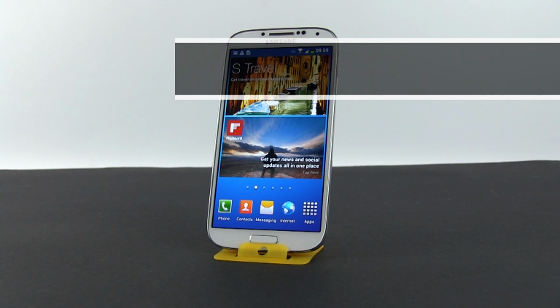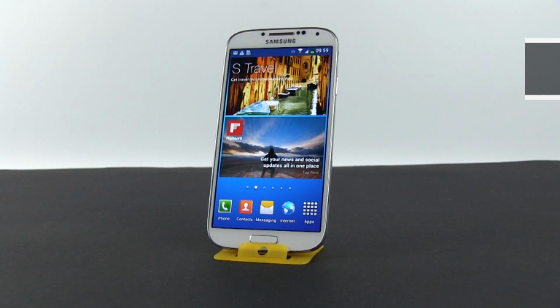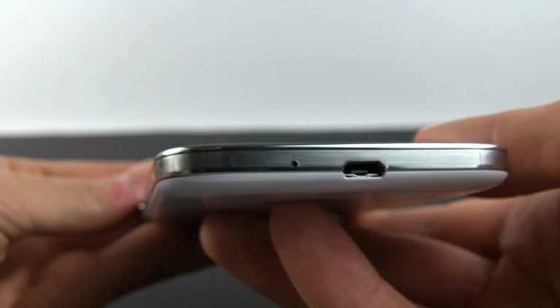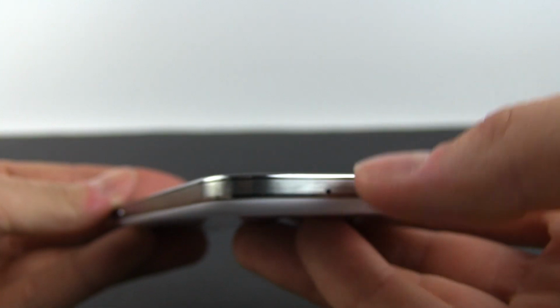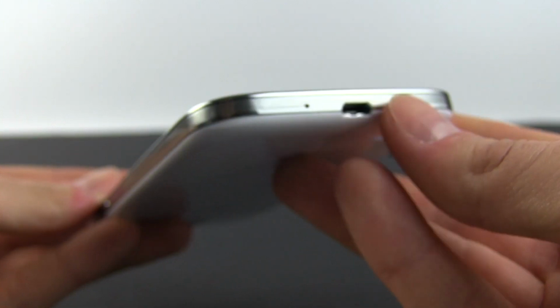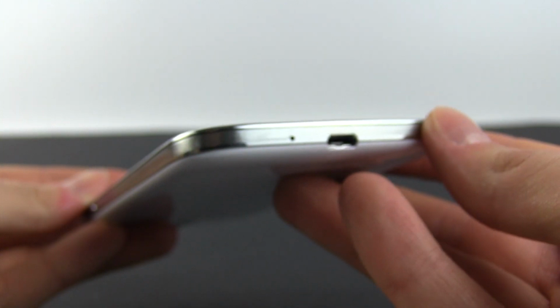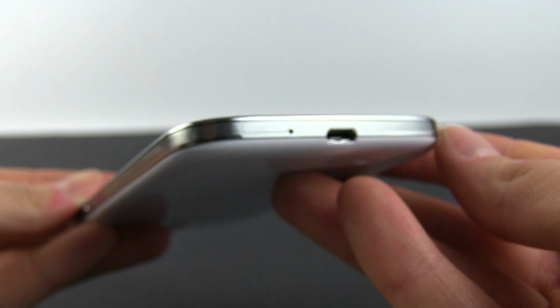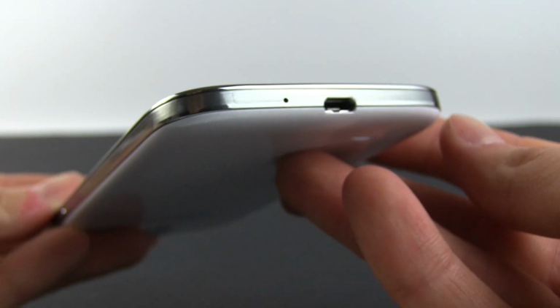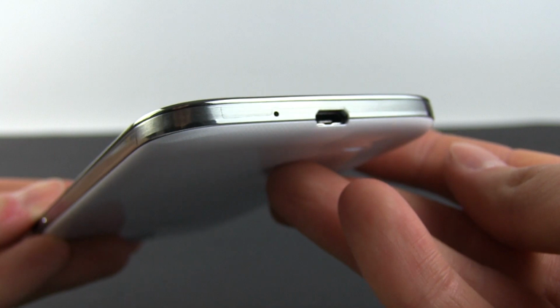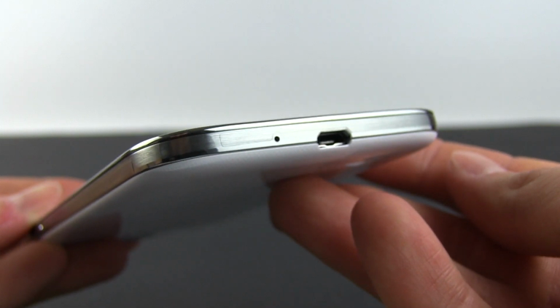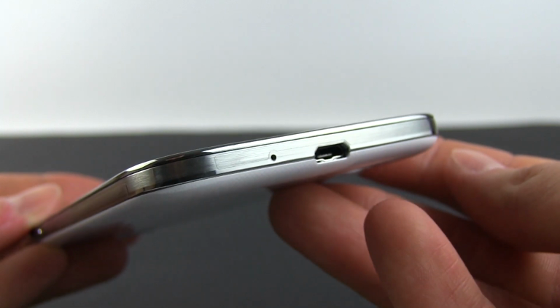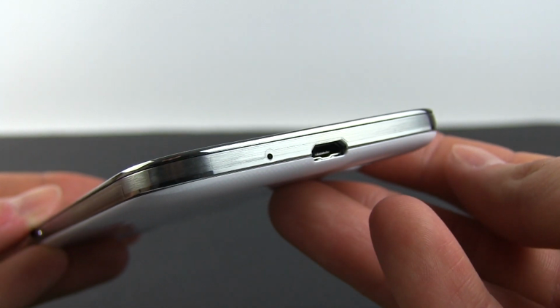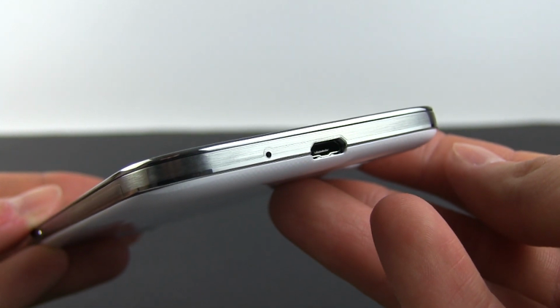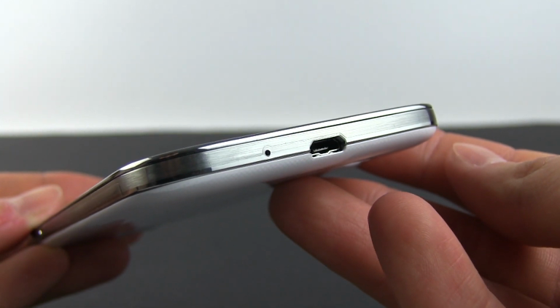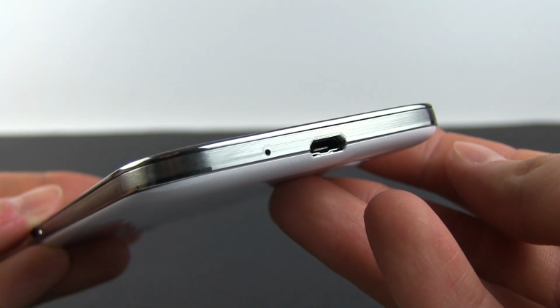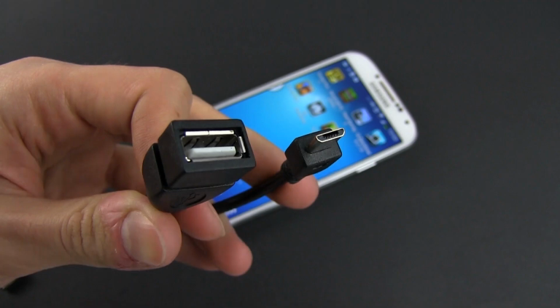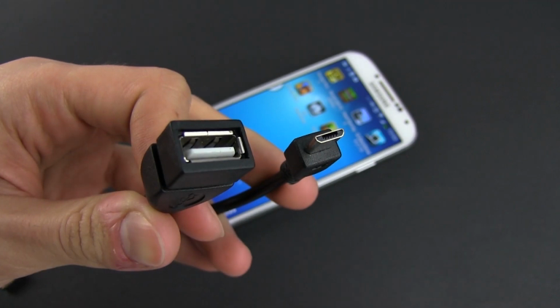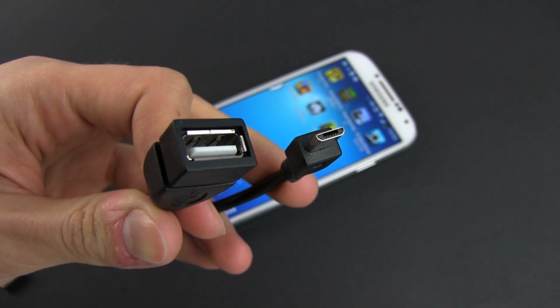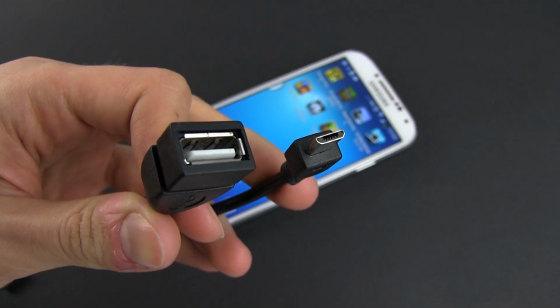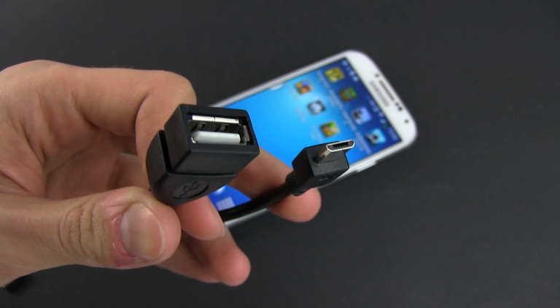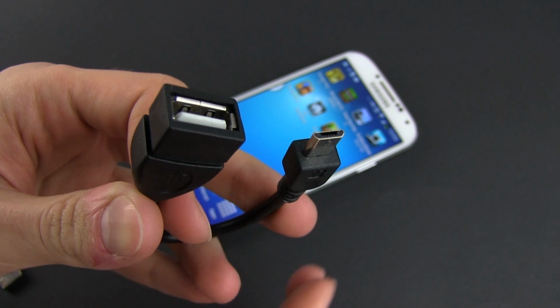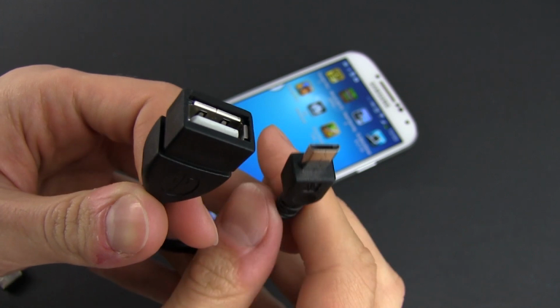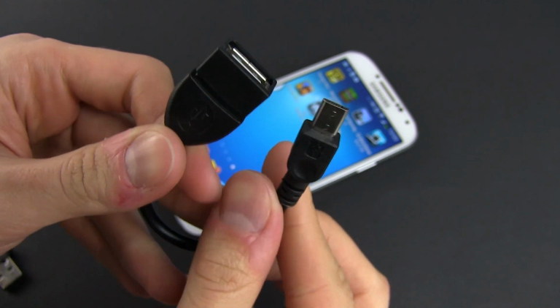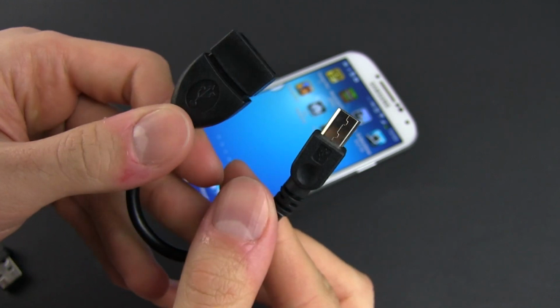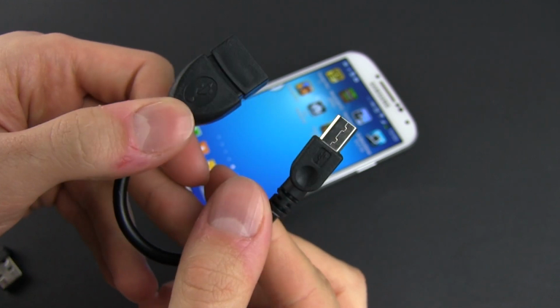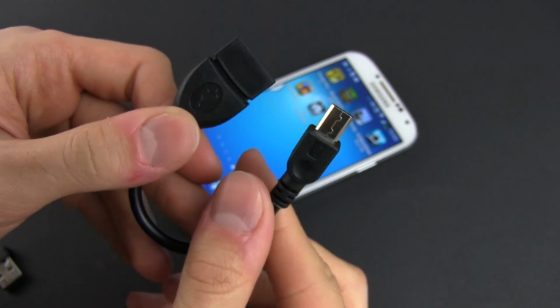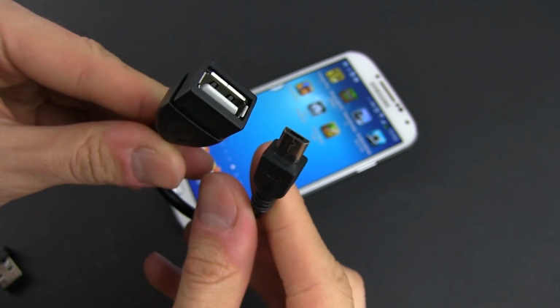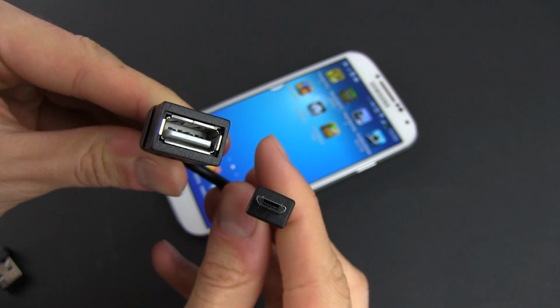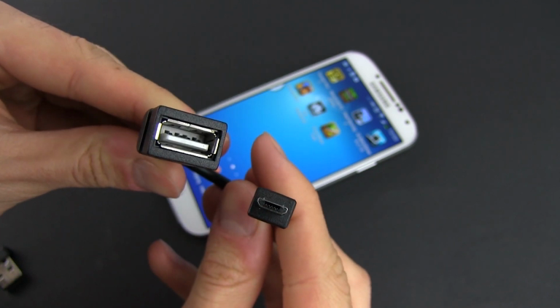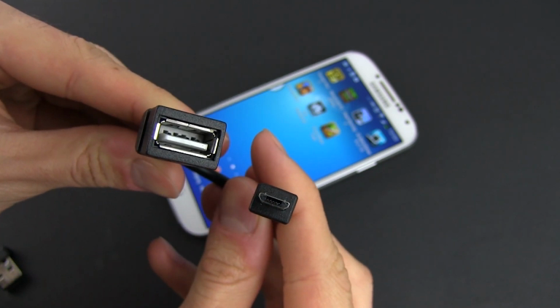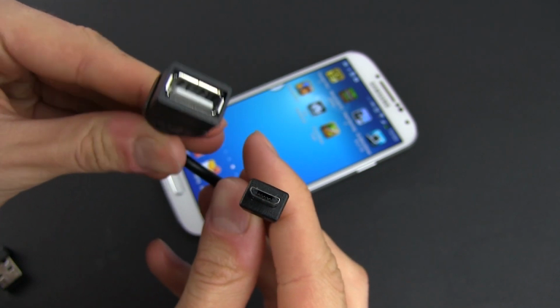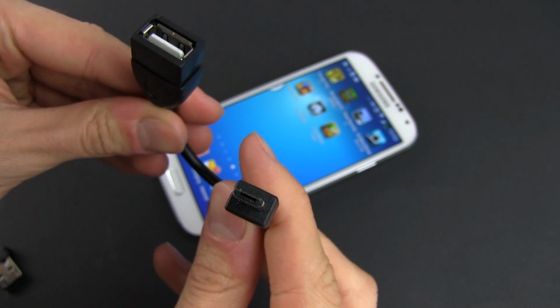As you might know, there's a micro USB connector on the bottom of the S4 and the phone supports USB host. In order to connect regular USB accessories to it though, you will need a micro USB to USB OTG cable.